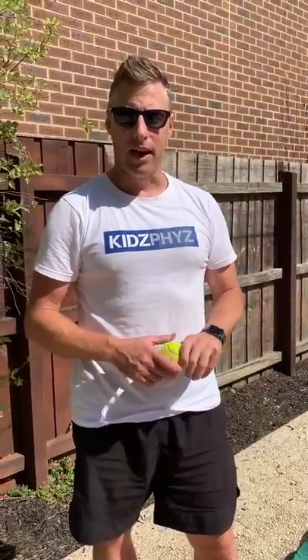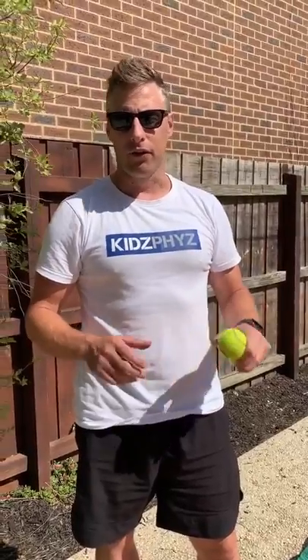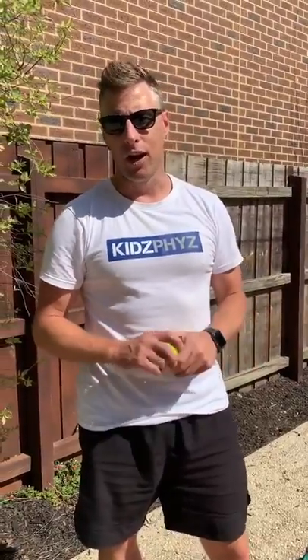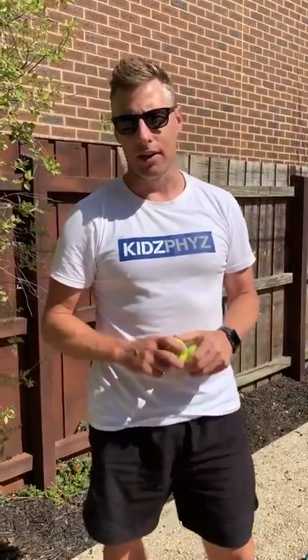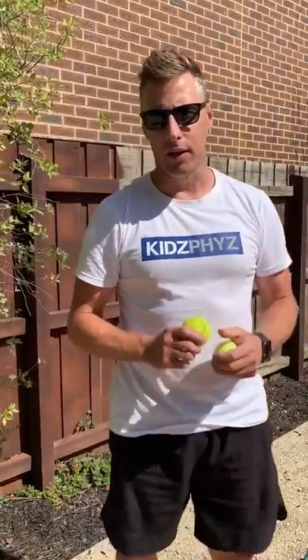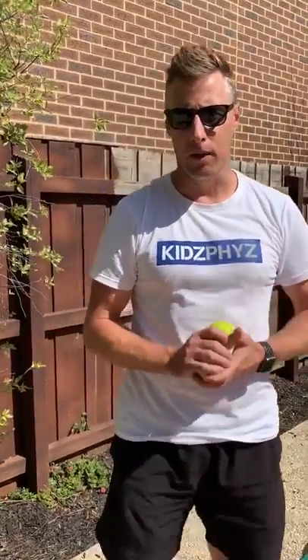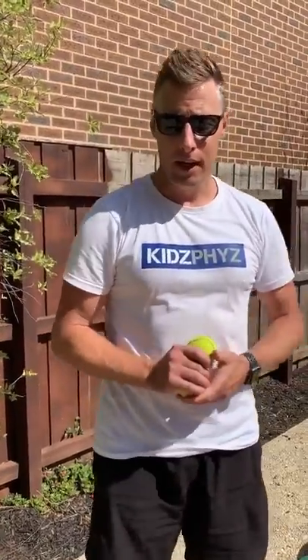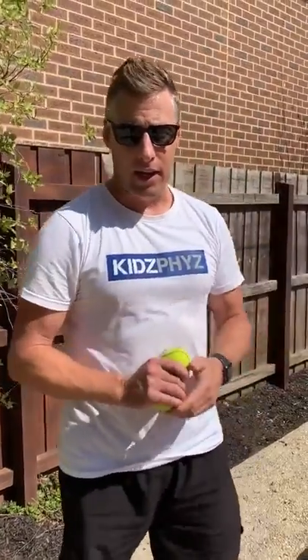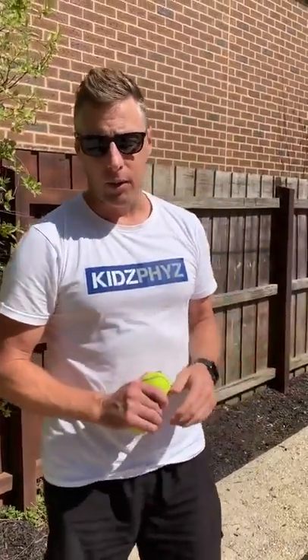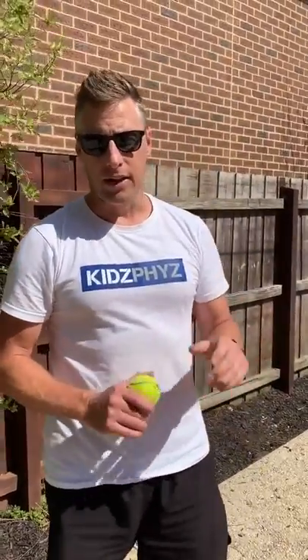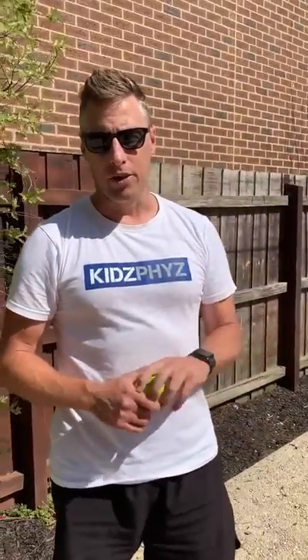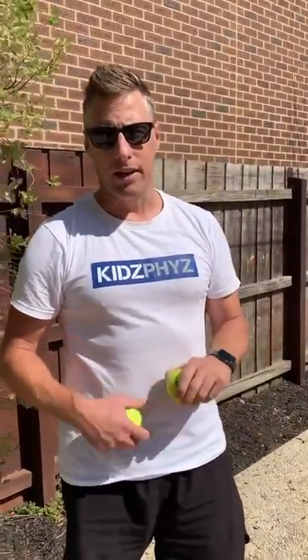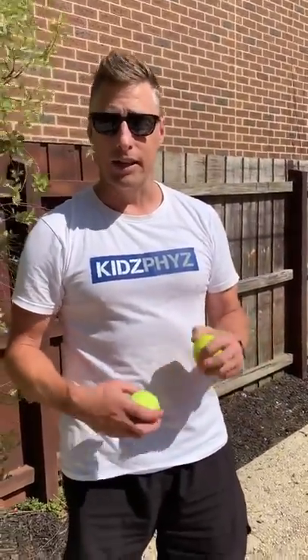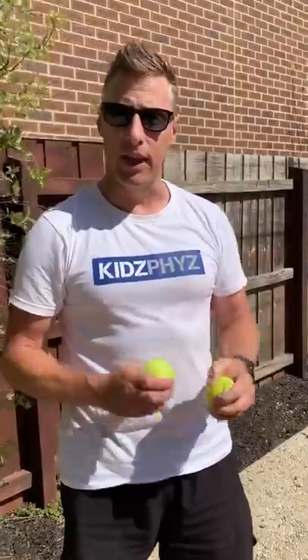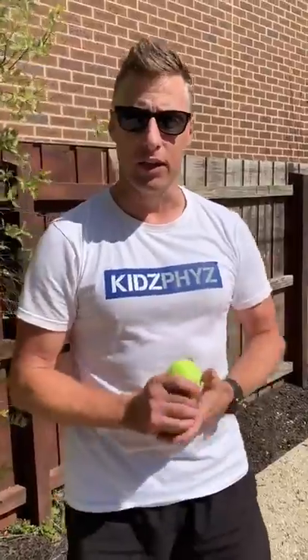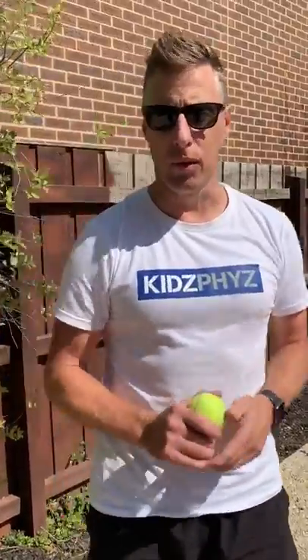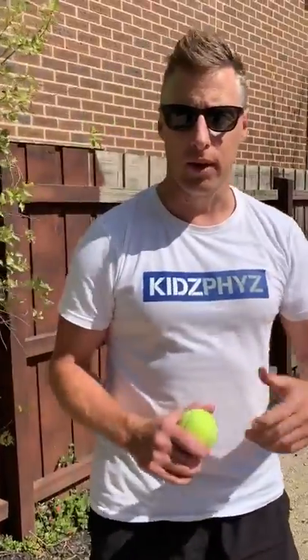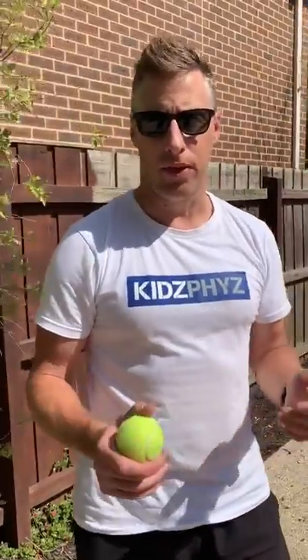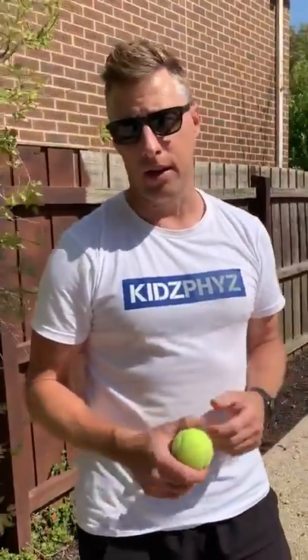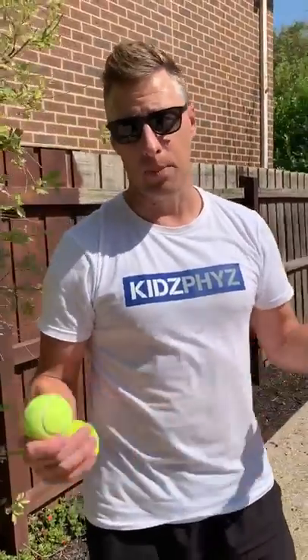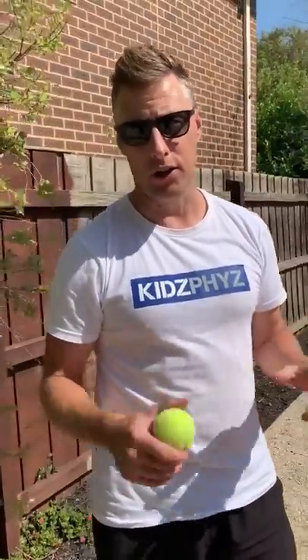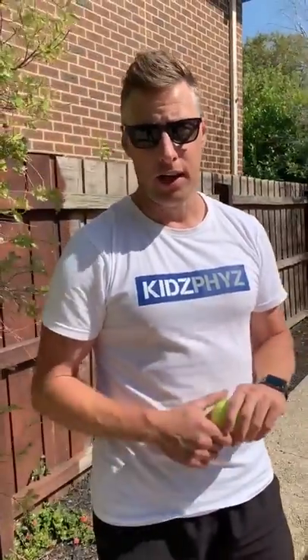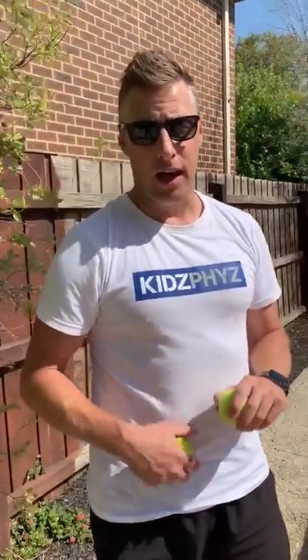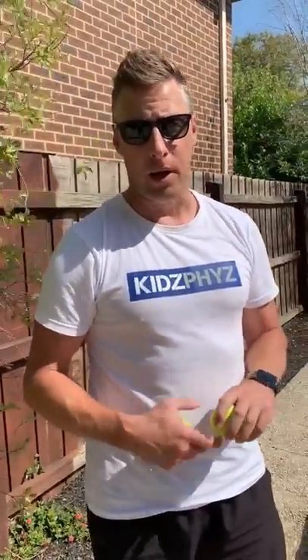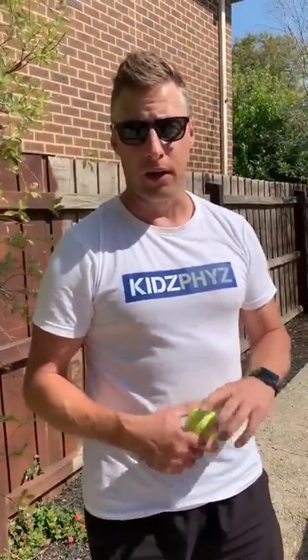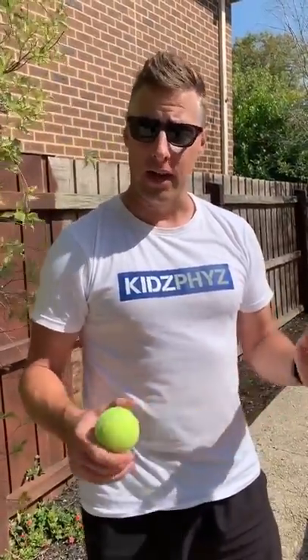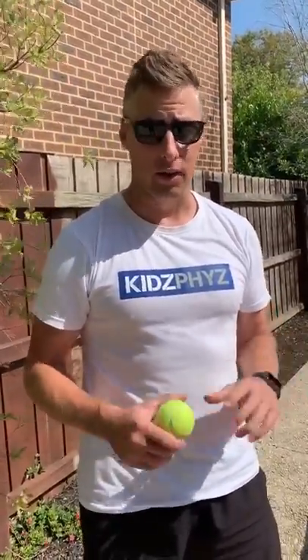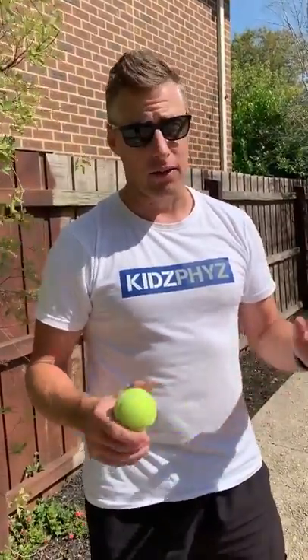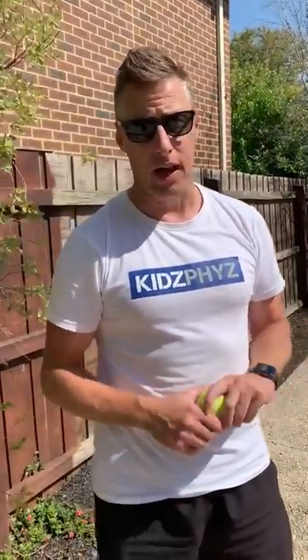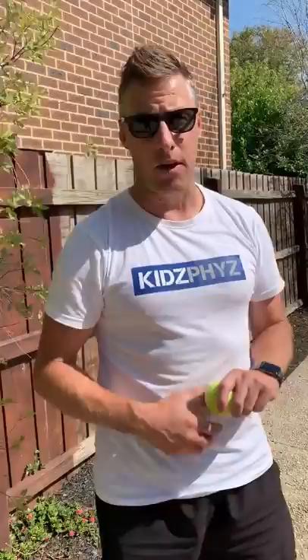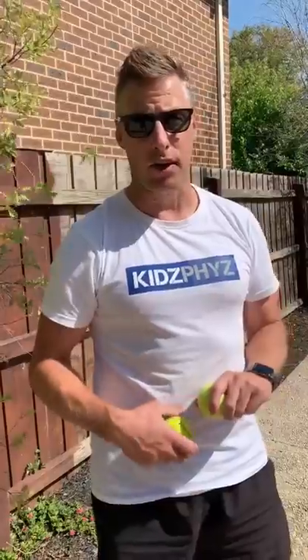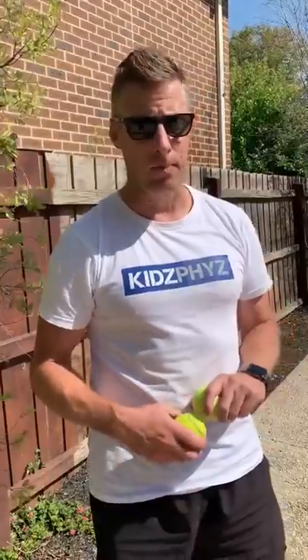G'day everyone, Greg Schneiders, Kids Food Sports. Today we're going to demonstrate an activity that you can do with — it's called a parachute — but certainly not everyone's going to have a parachute at home.